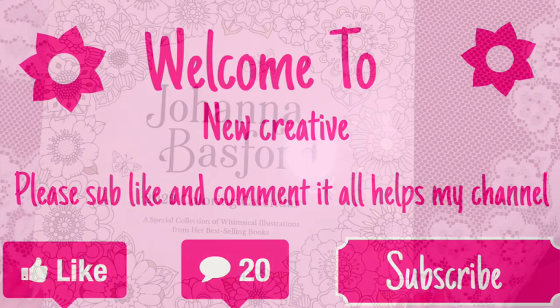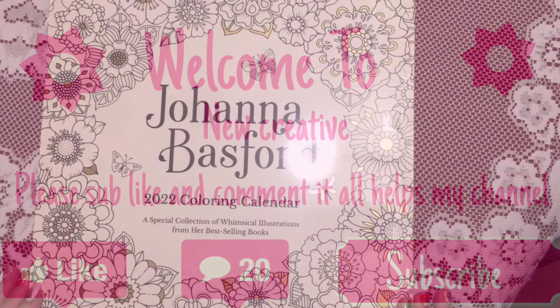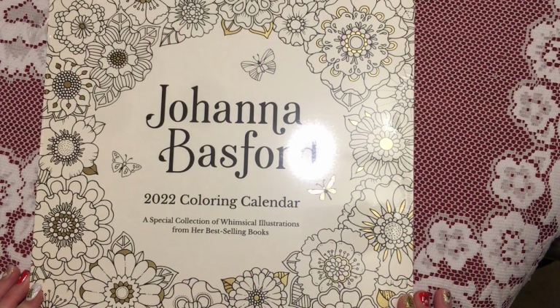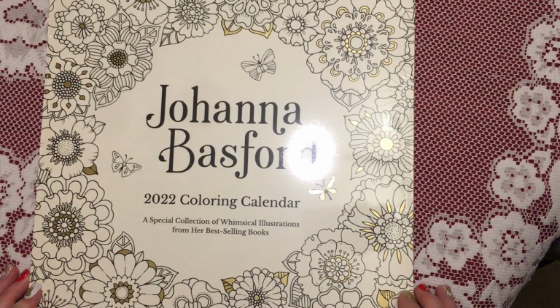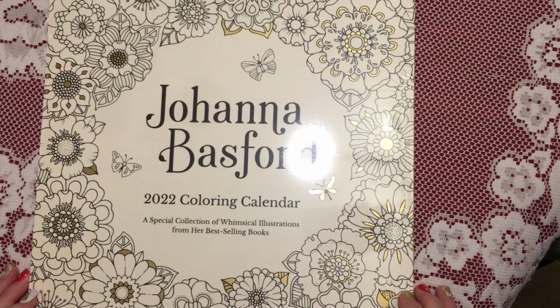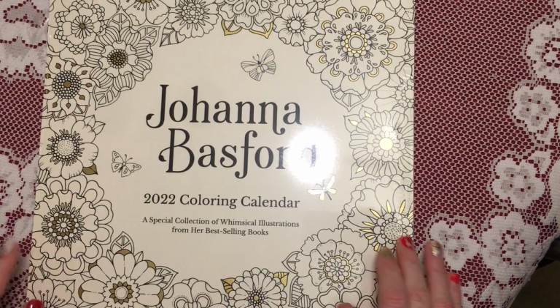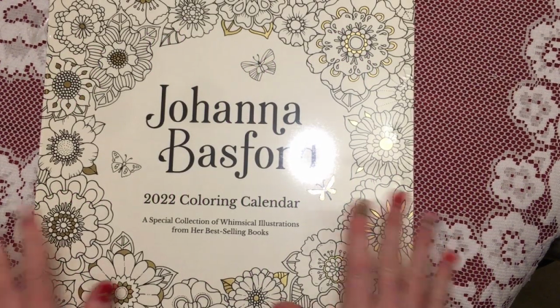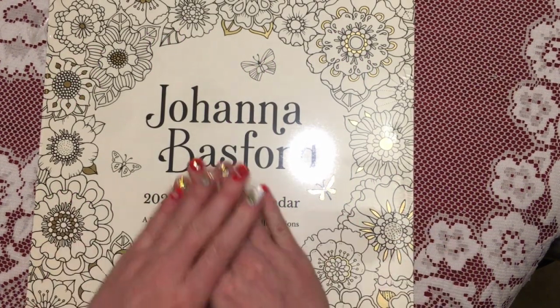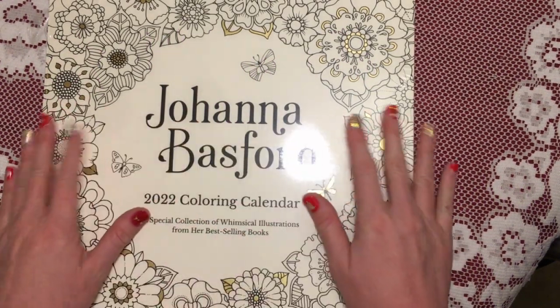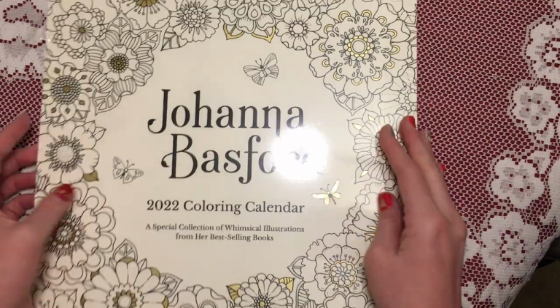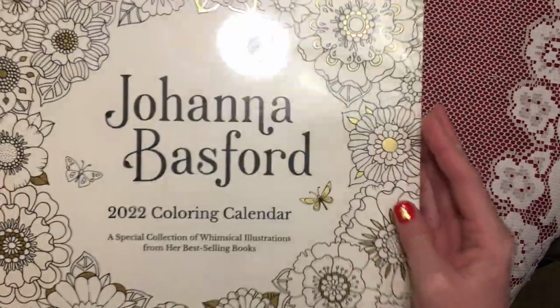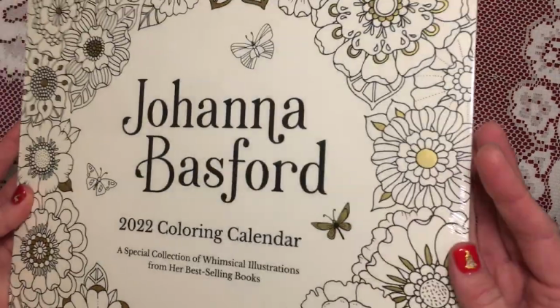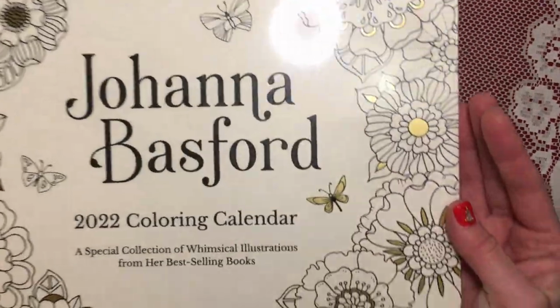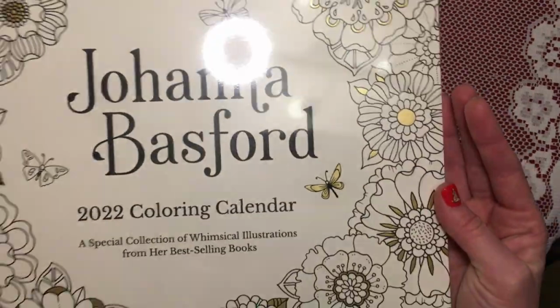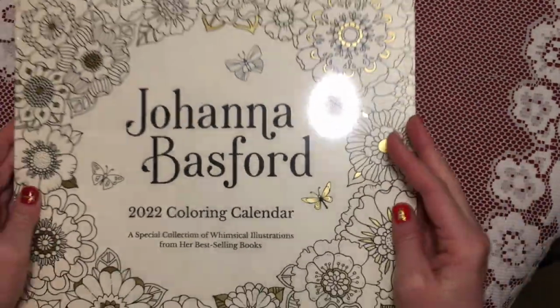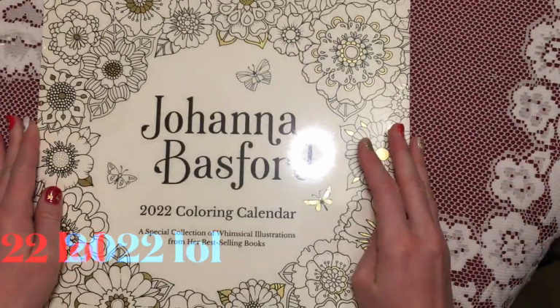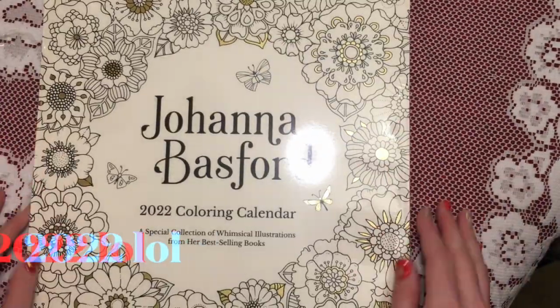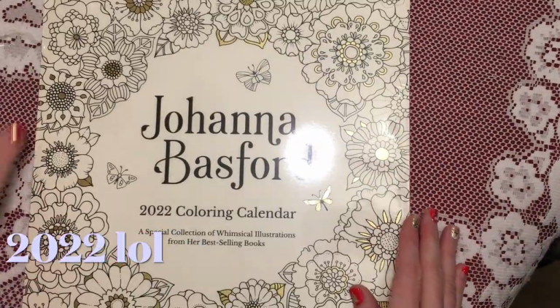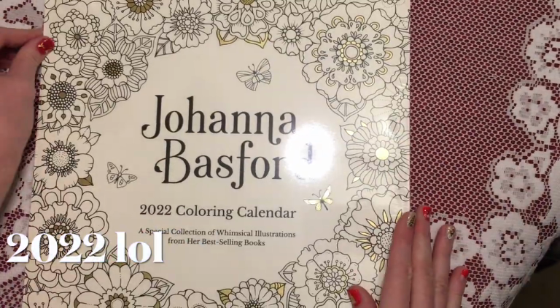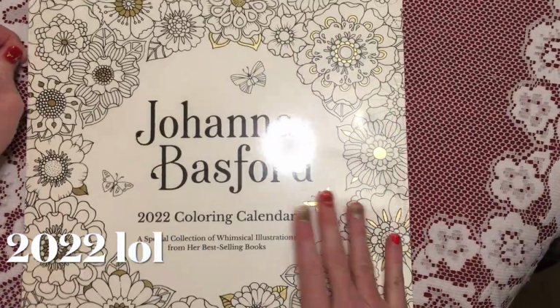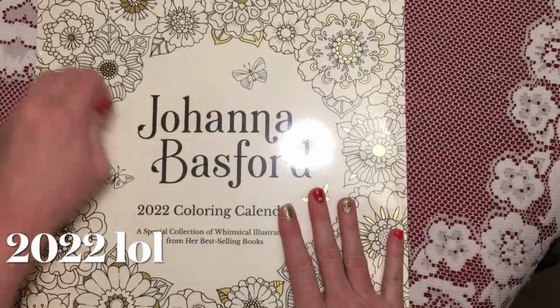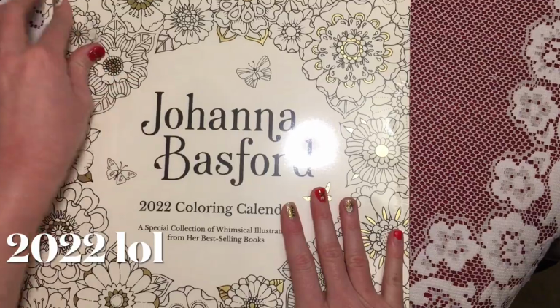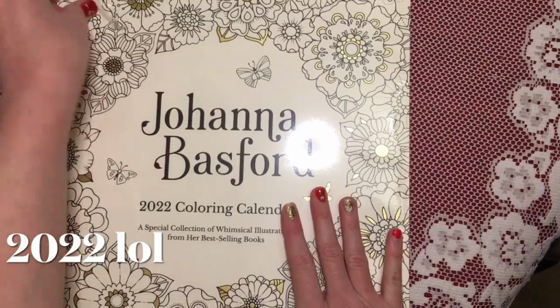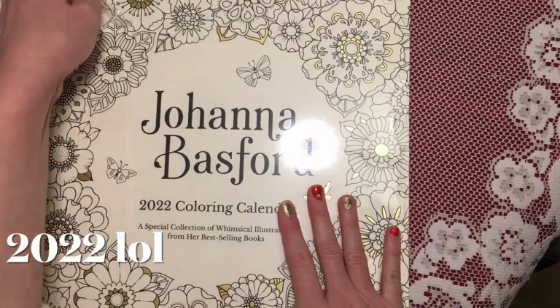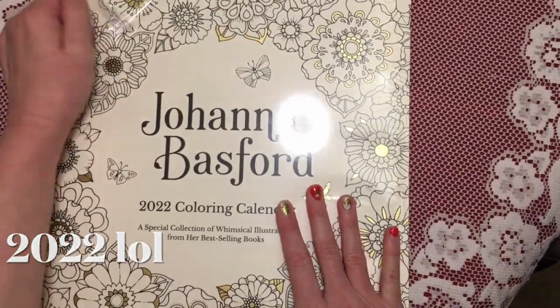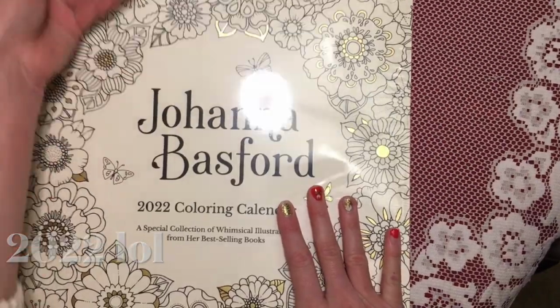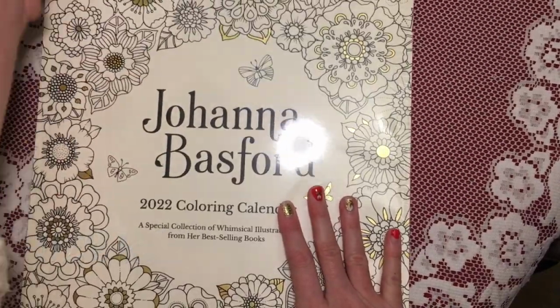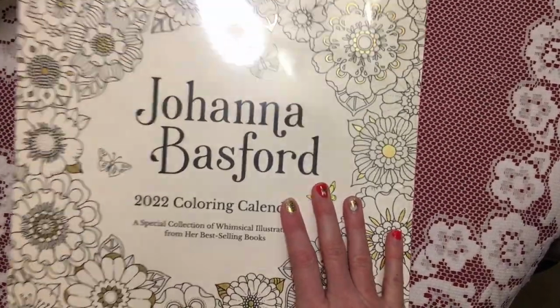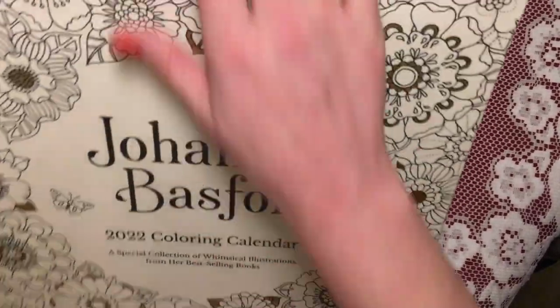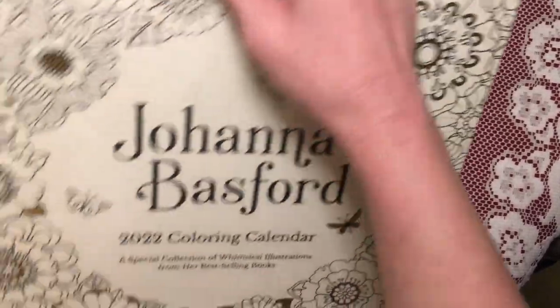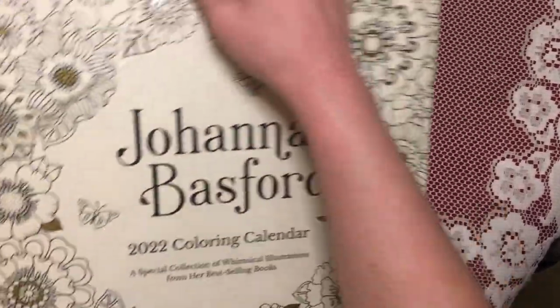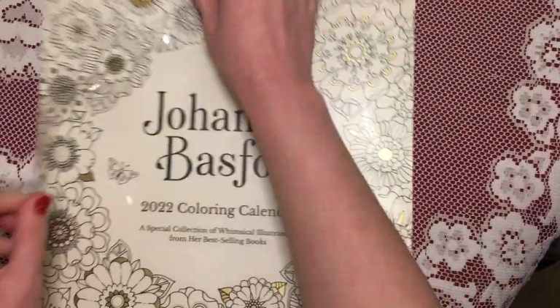Hi everyone, welcome back to my channel. In today's video we are going to be taking a look at Joanna Basford's 2020 colouring calendar. I've just got this in the post so I thought I would do a video and share with you guys what it looks like.